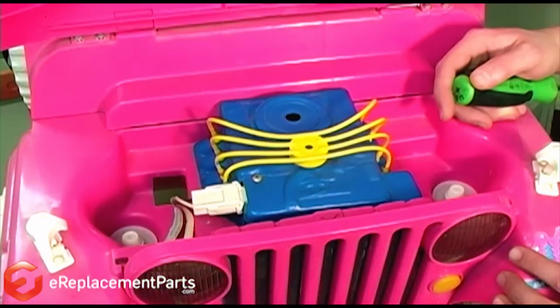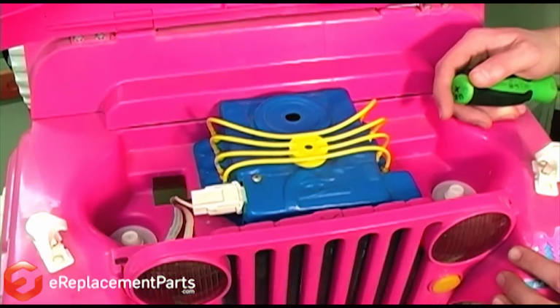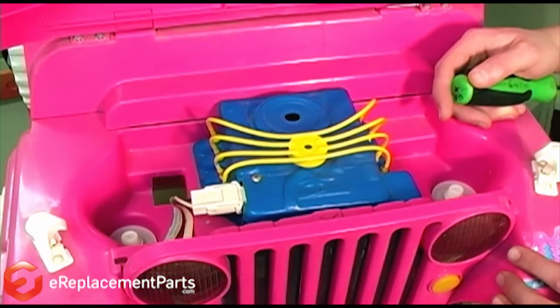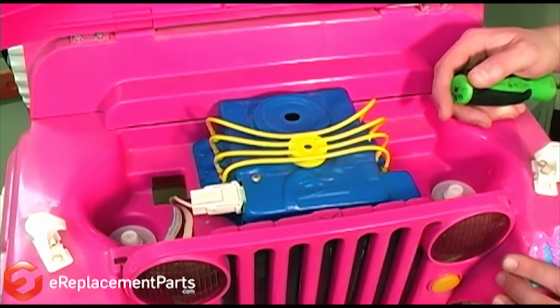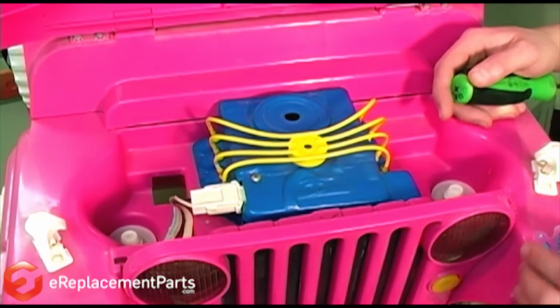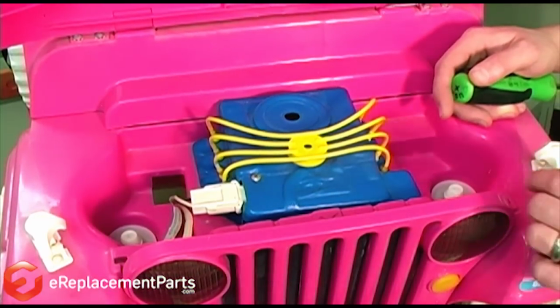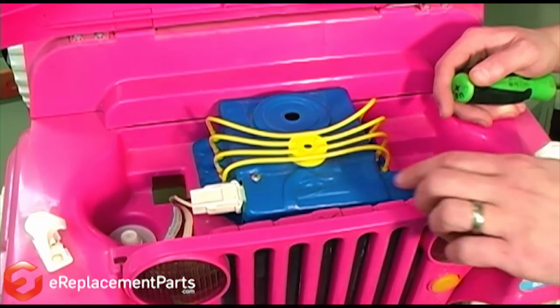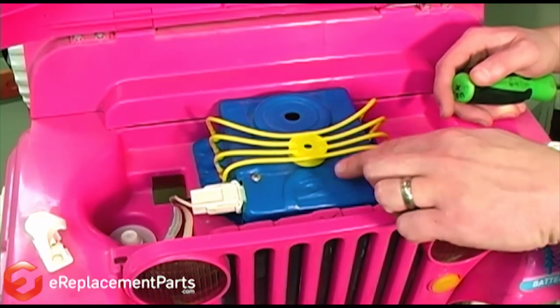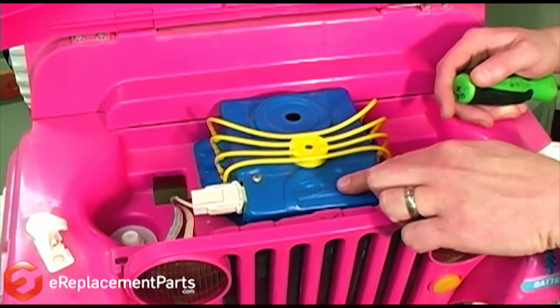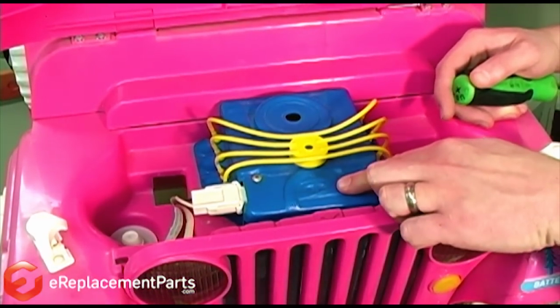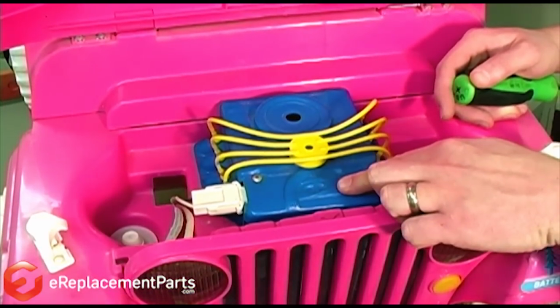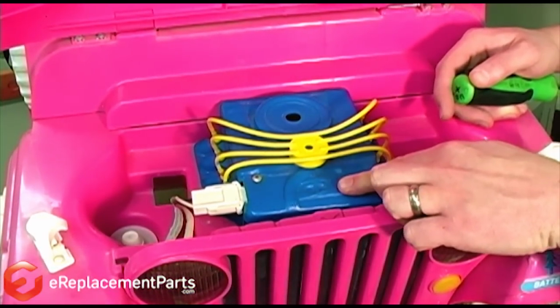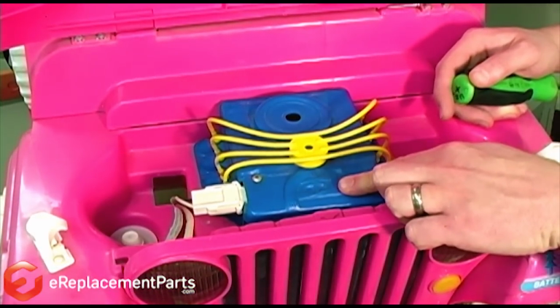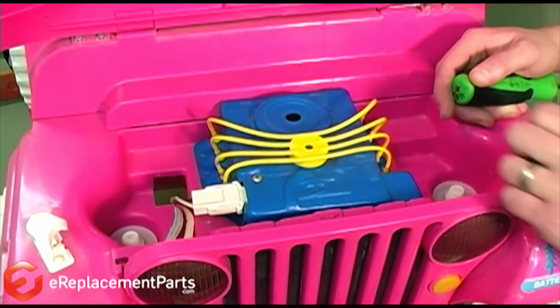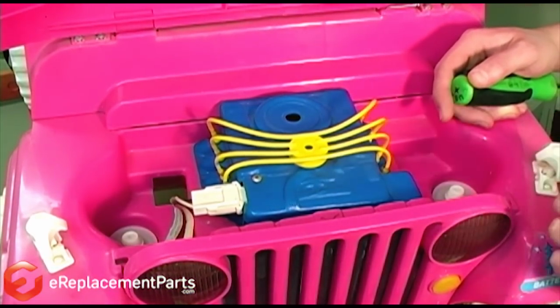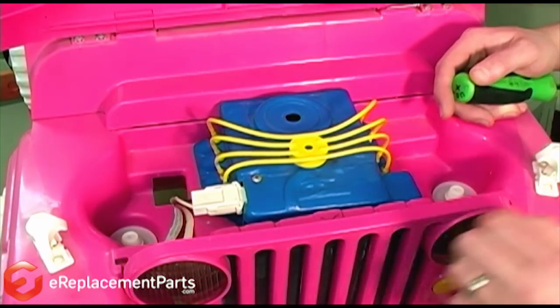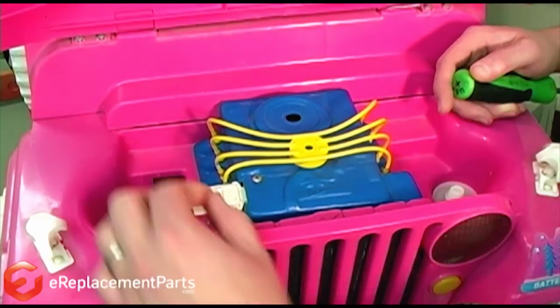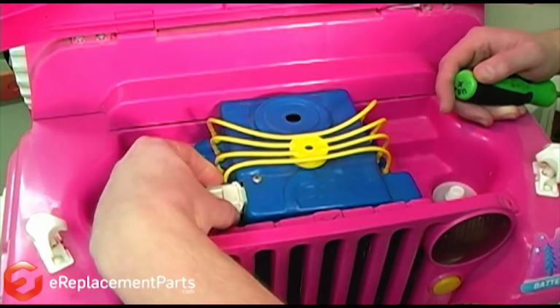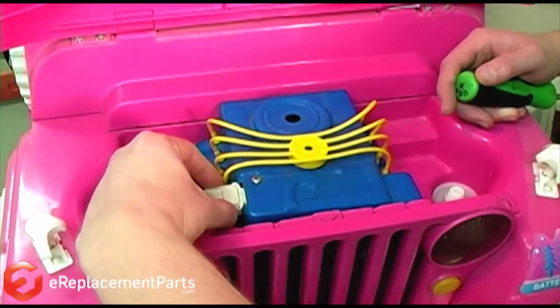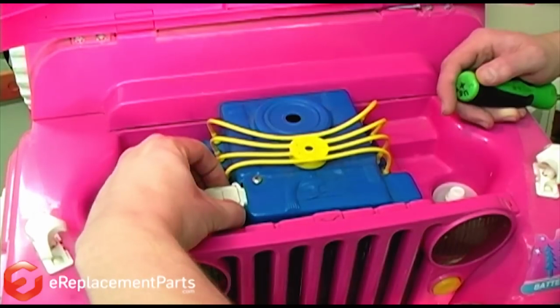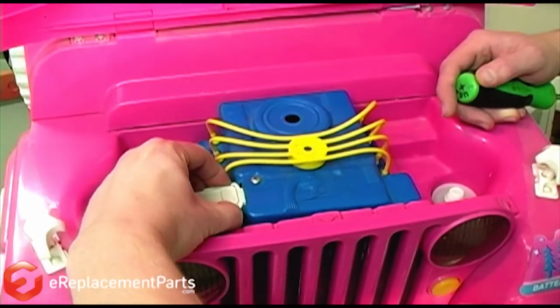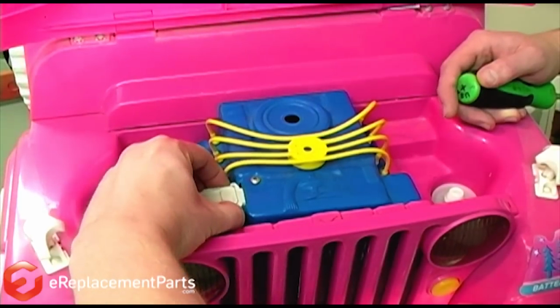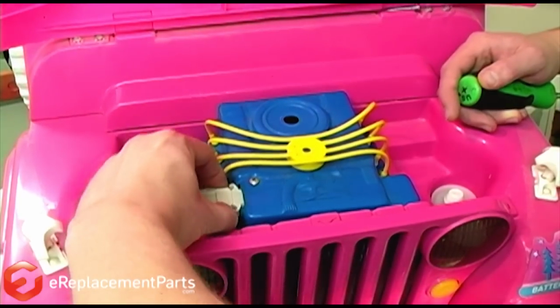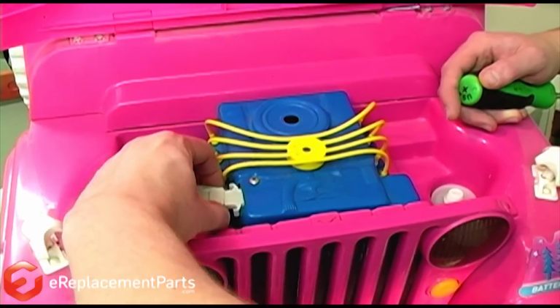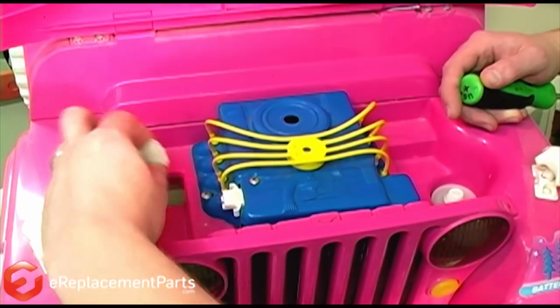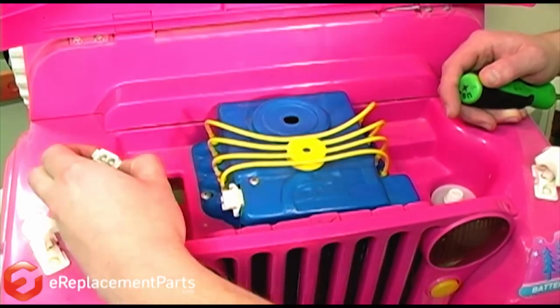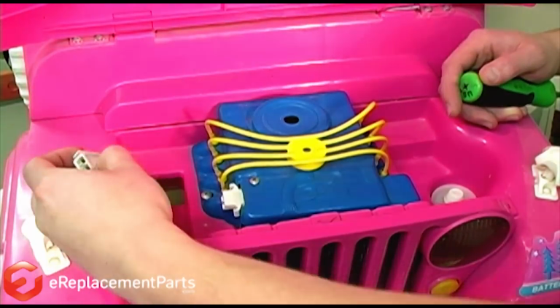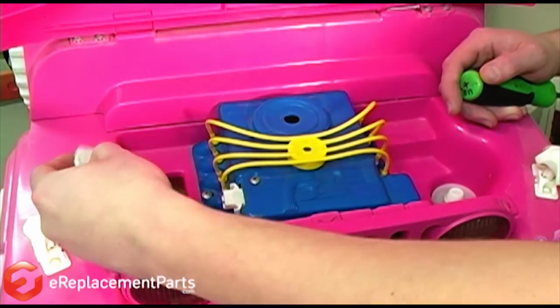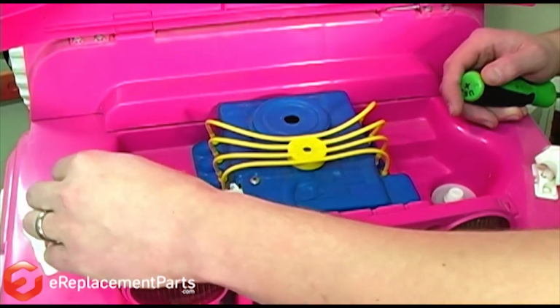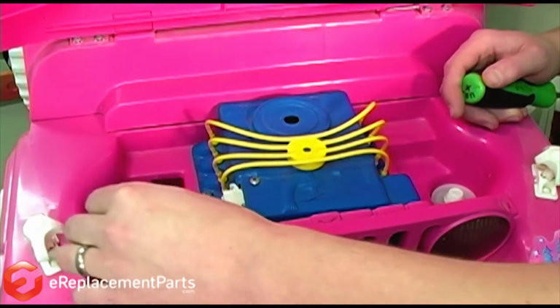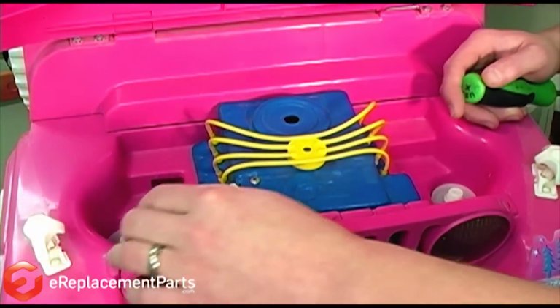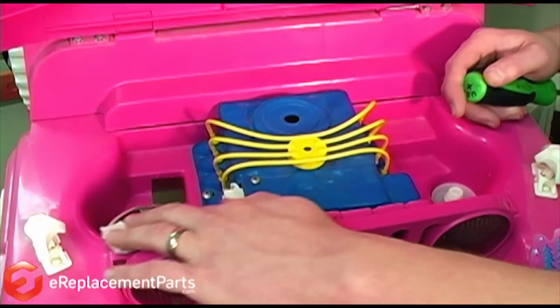In our Jeep, the battery is located under the engine cover. To start, we'll remove the clip that connects the battery to the rest of the vehicle's electrical system.